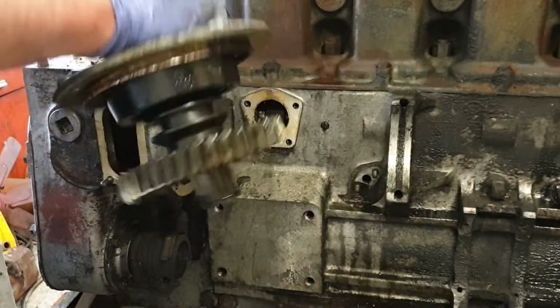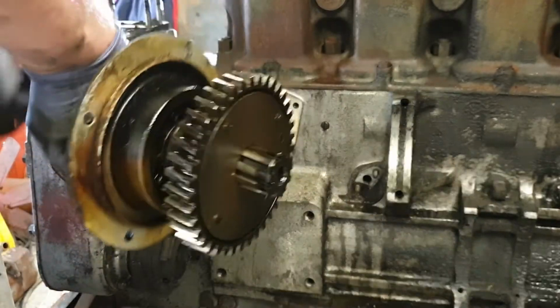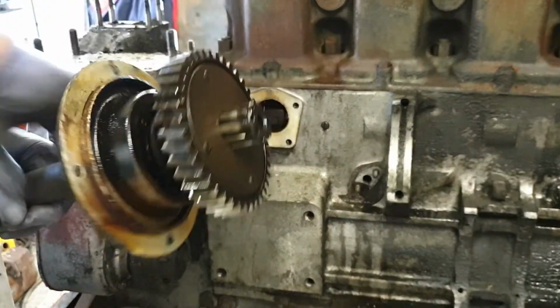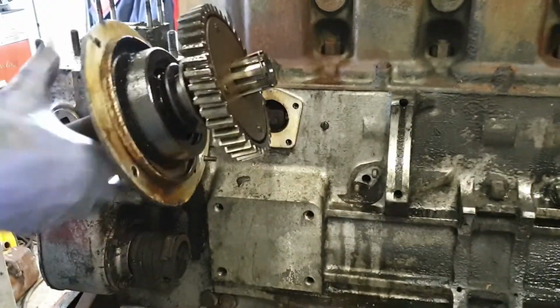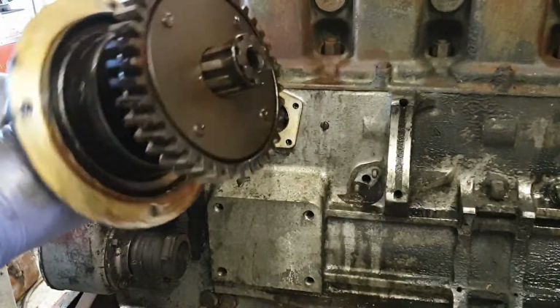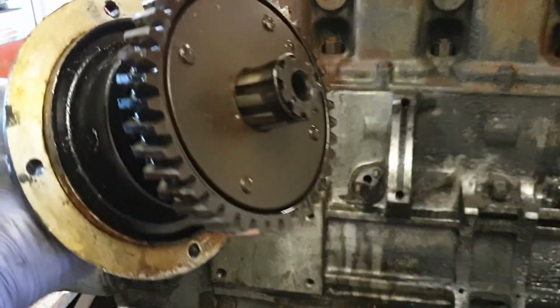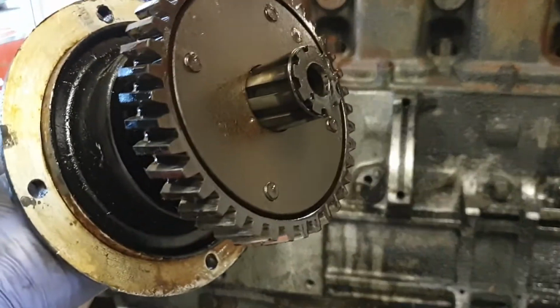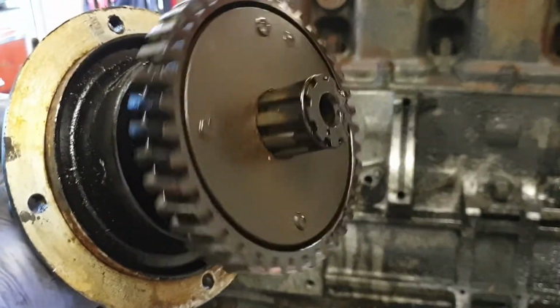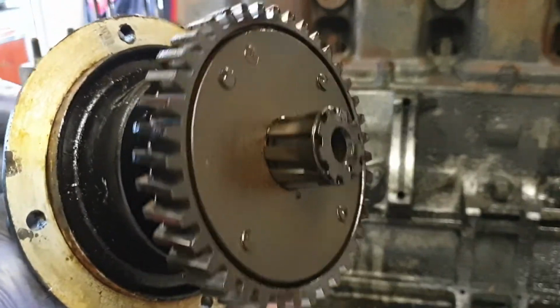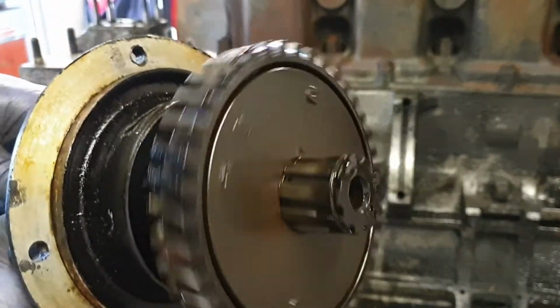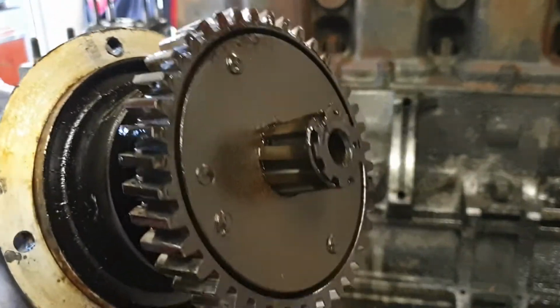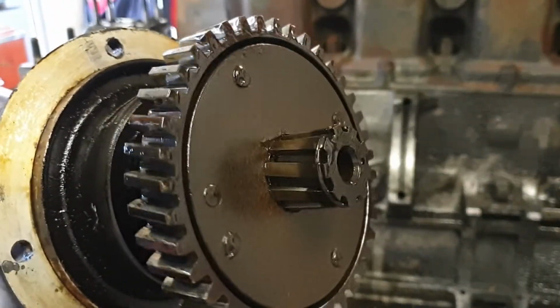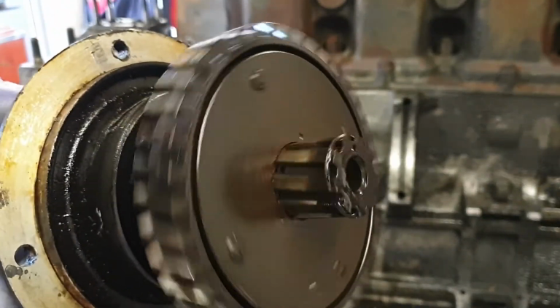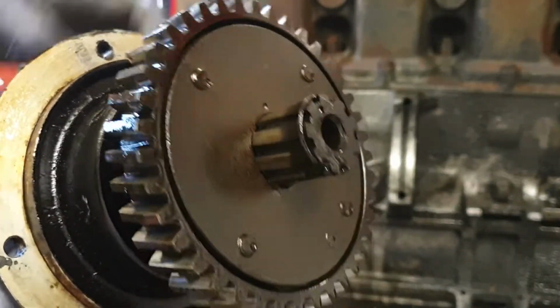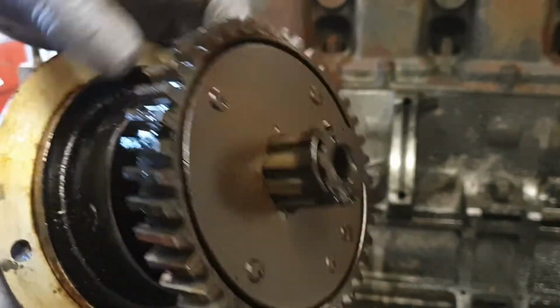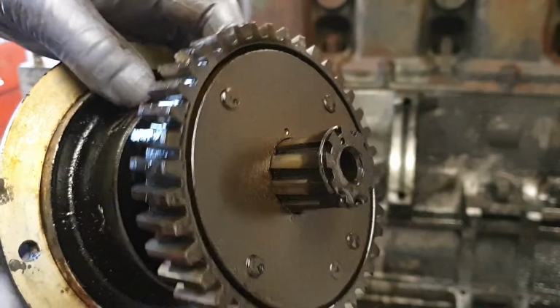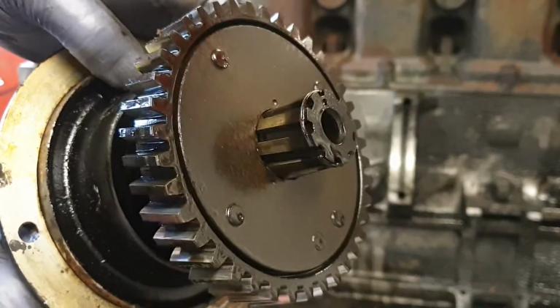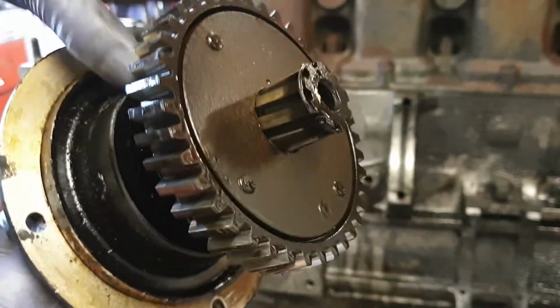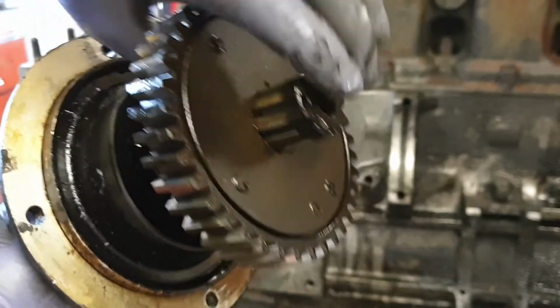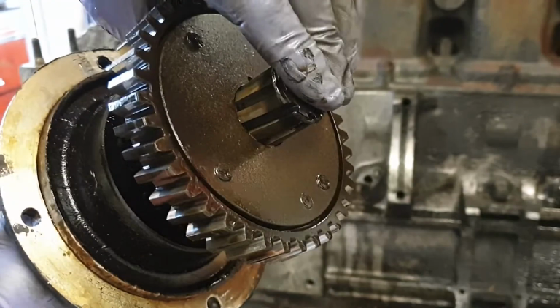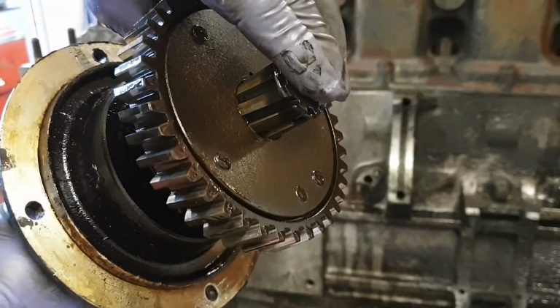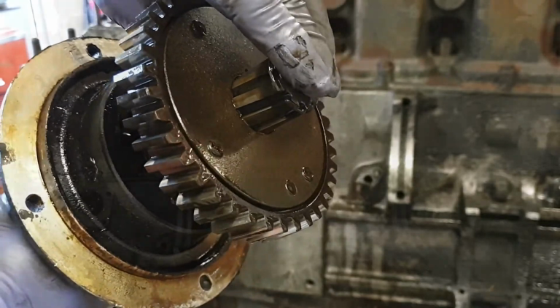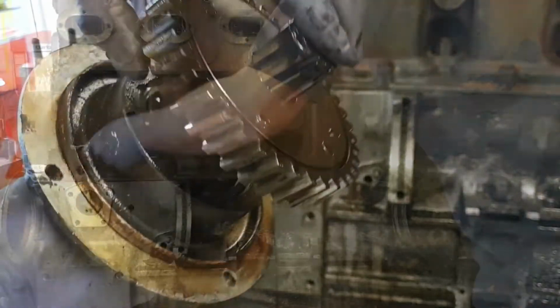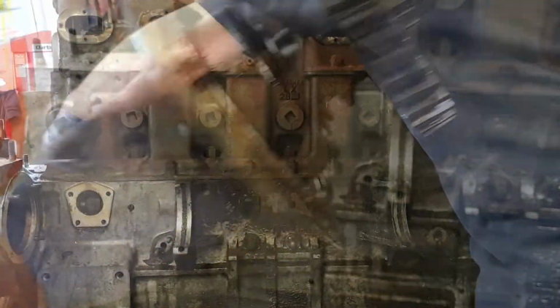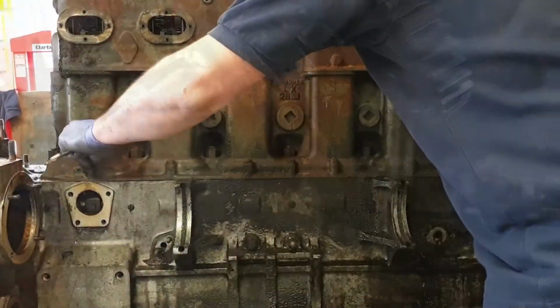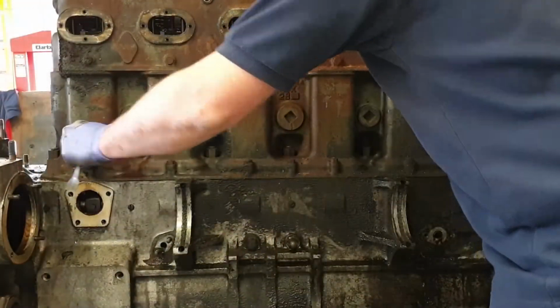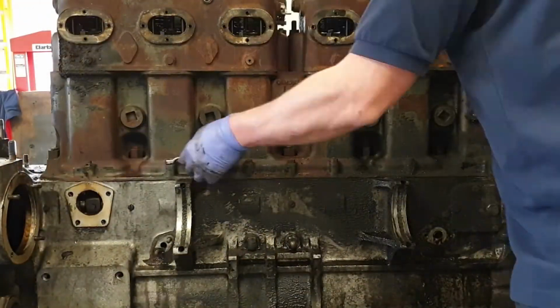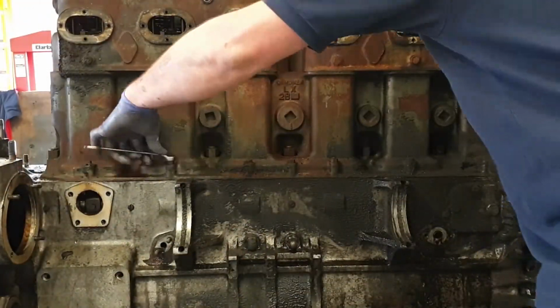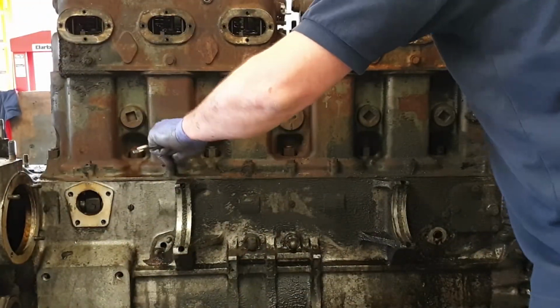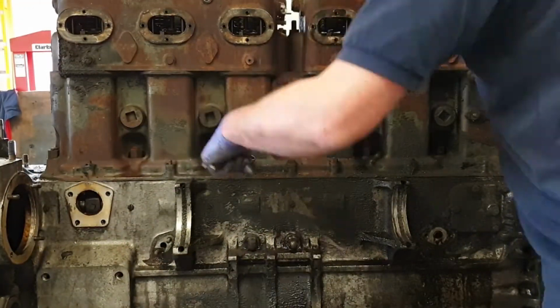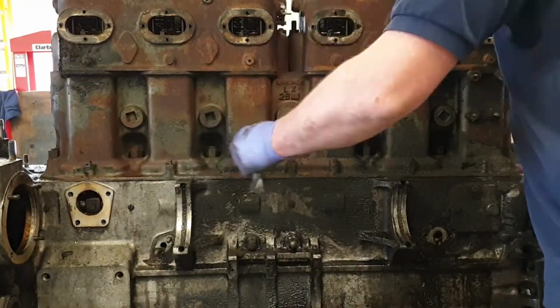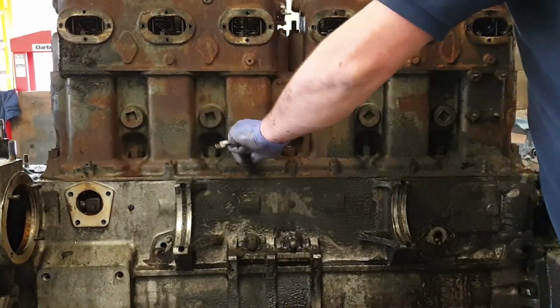This gear in the helix is what controls the advance and retard of injection pump timing in relation to your throttle. Now the cam box is out of the way, let's get ready to remove the heads and block.